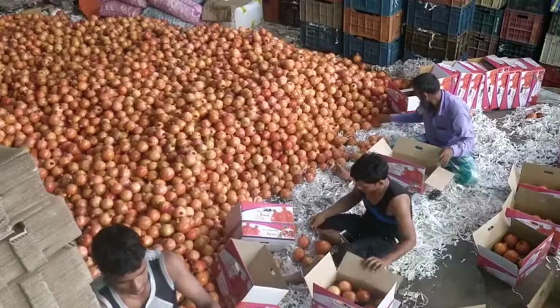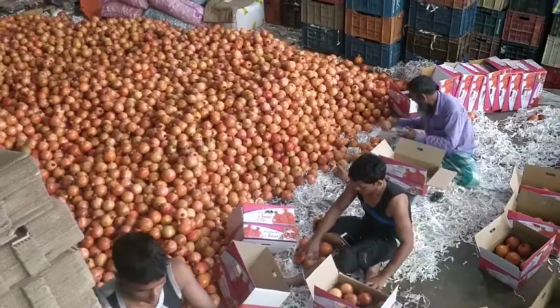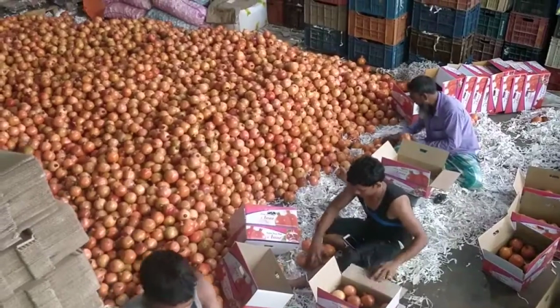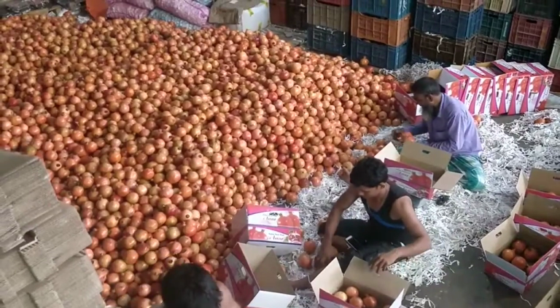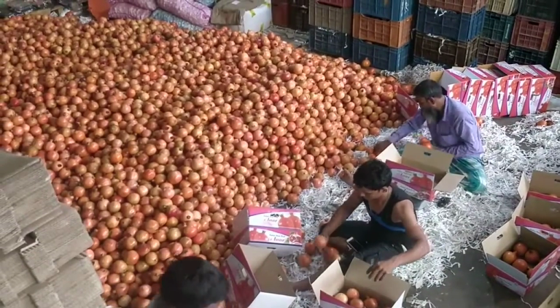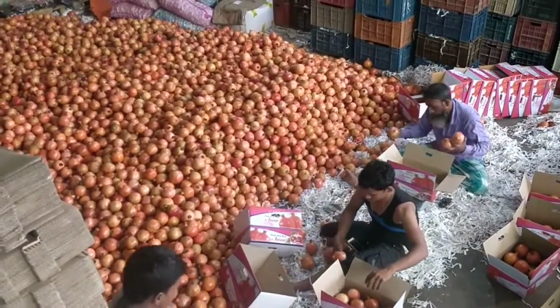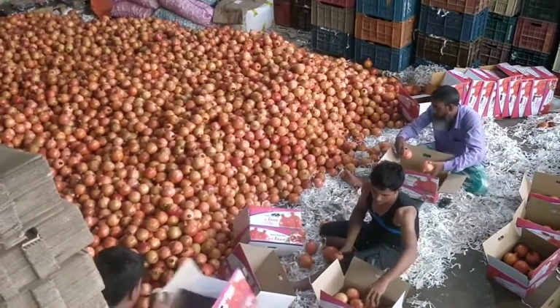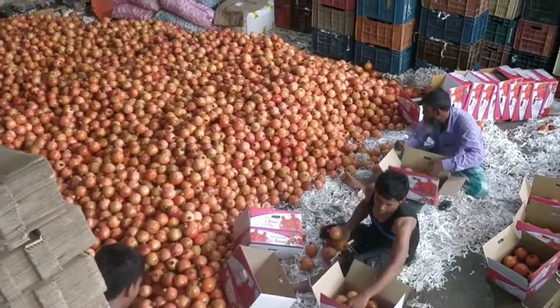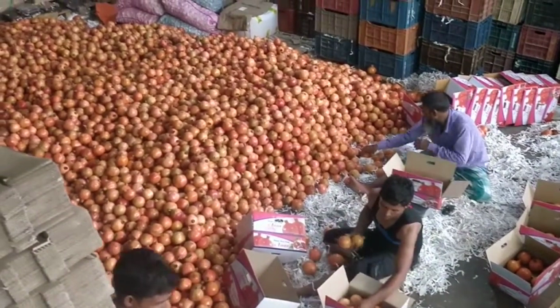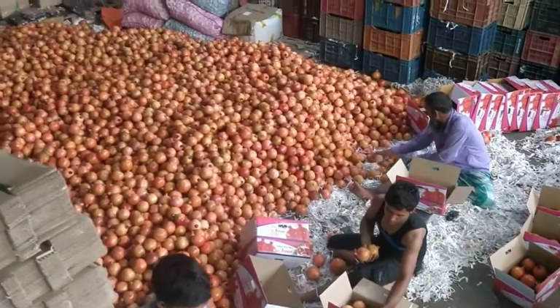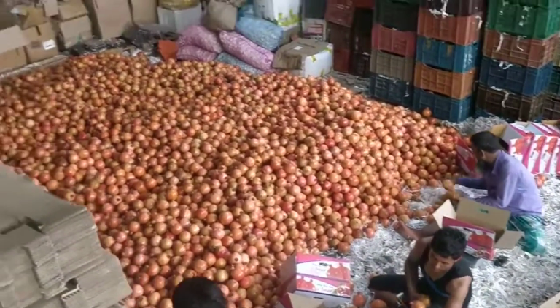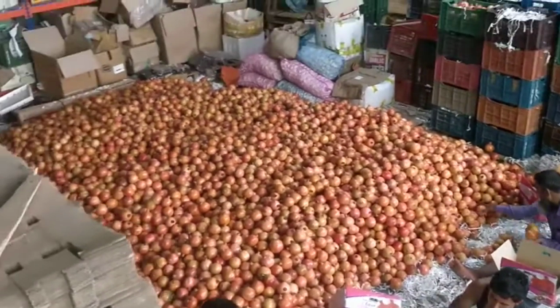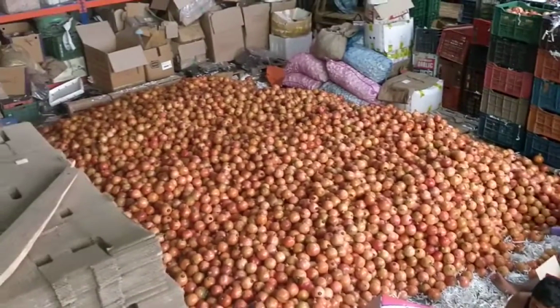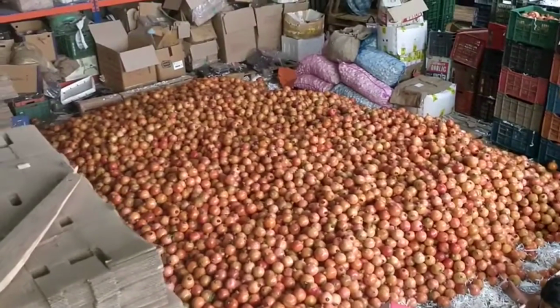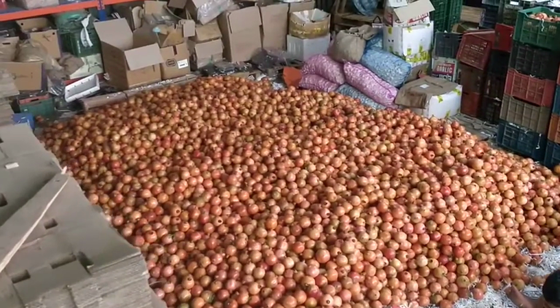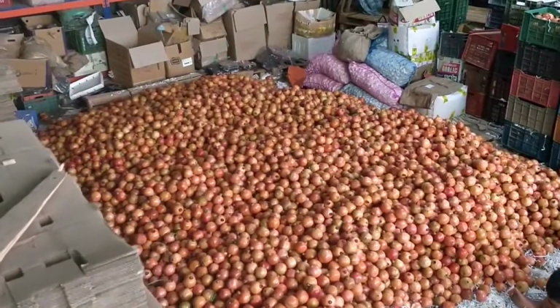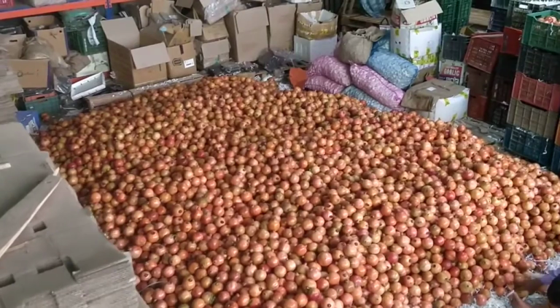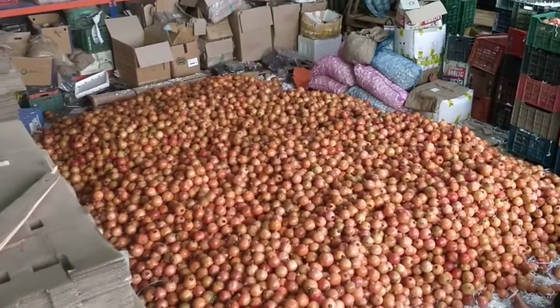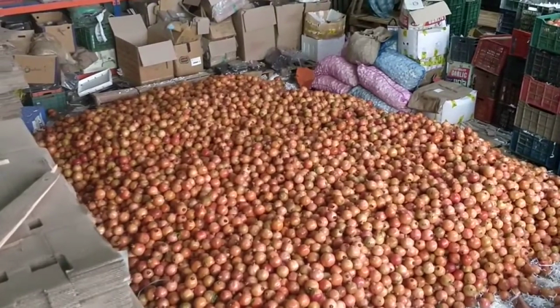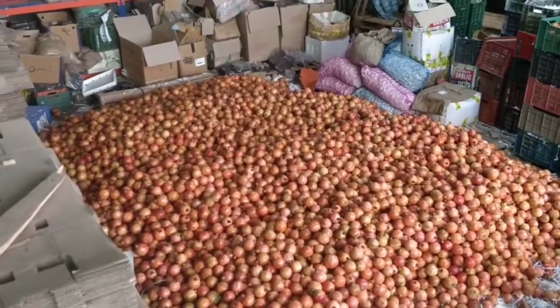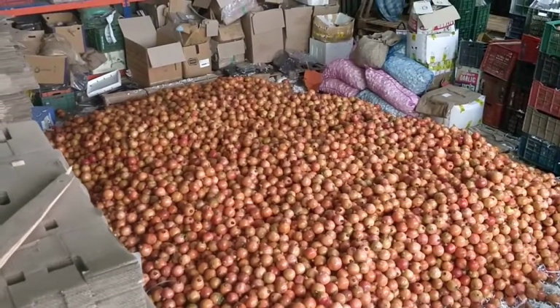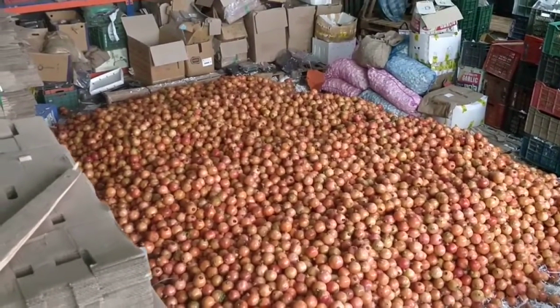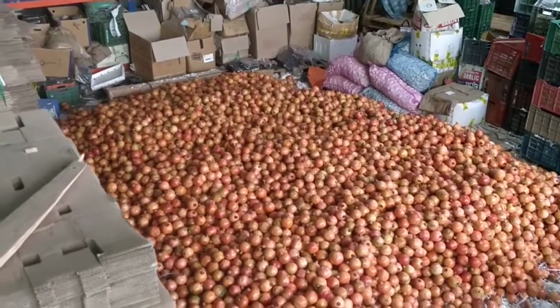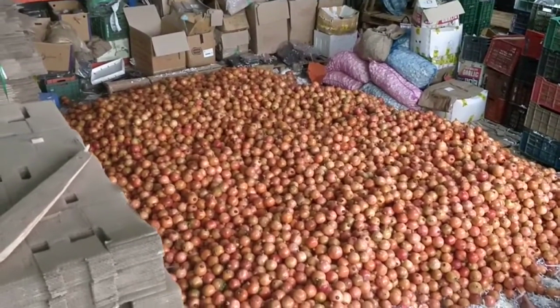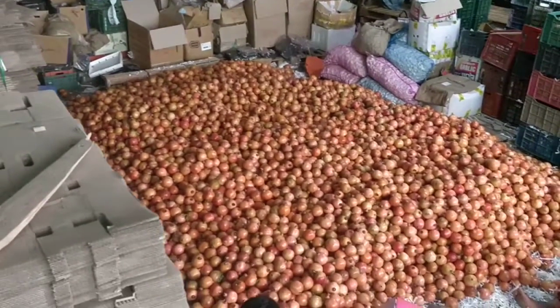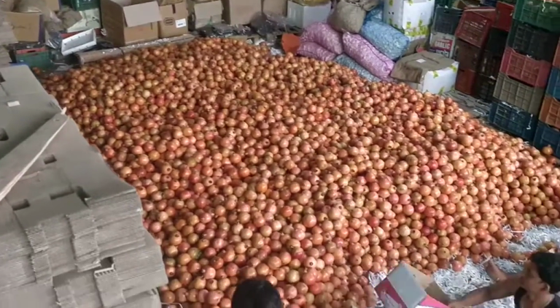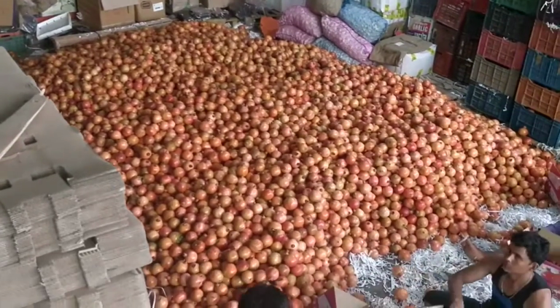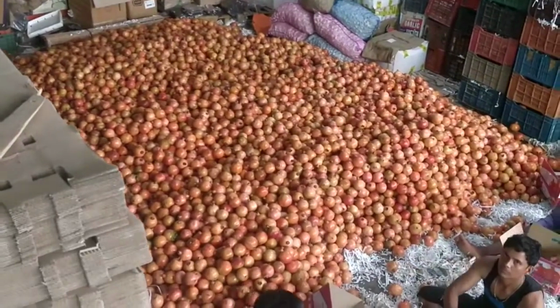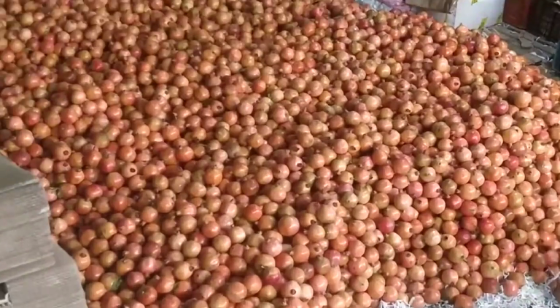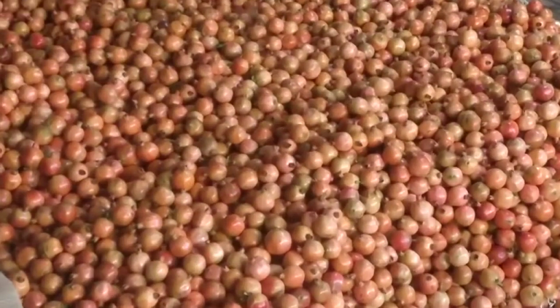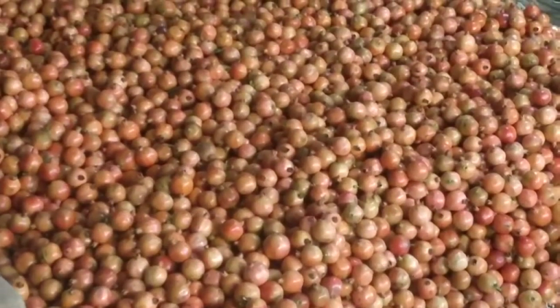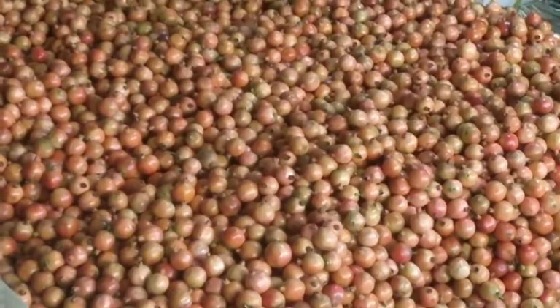Export pattern of the pomegranate. Here are approximately 9 to 10 tons of pomegranates. Check out the quality.